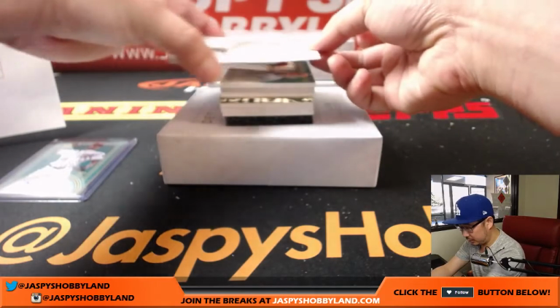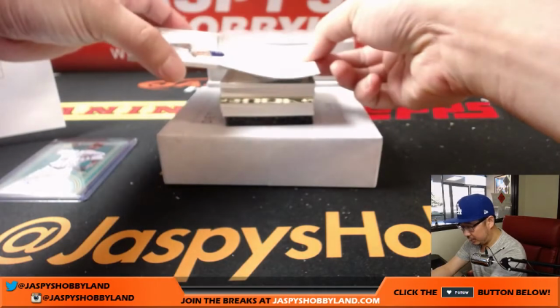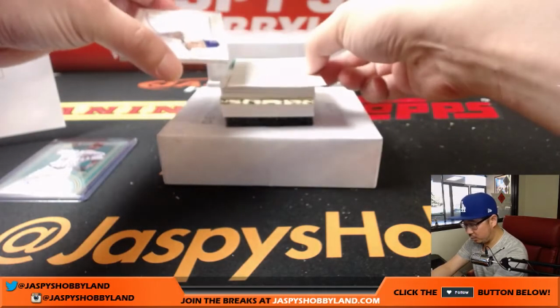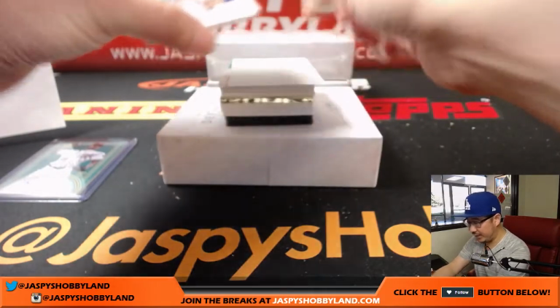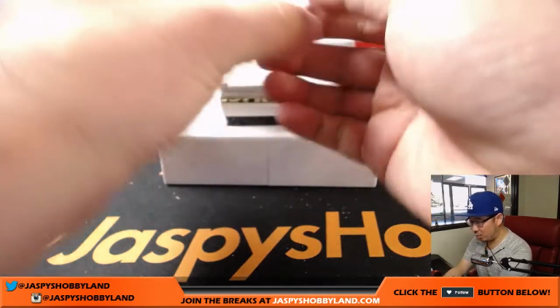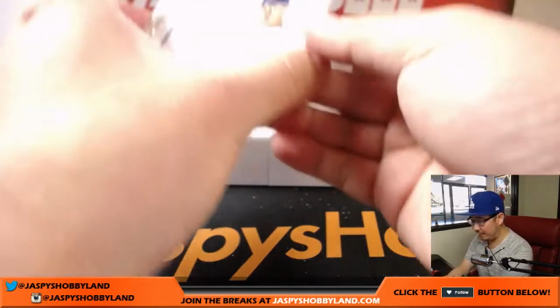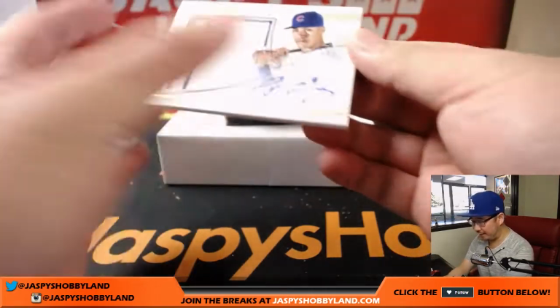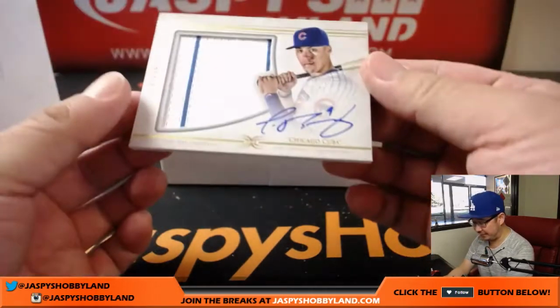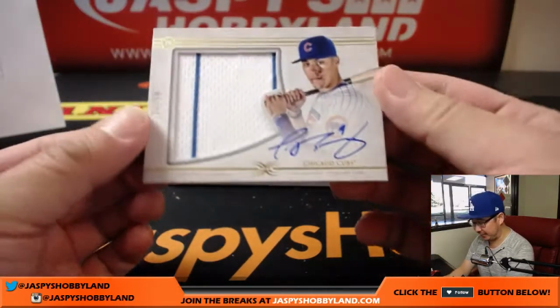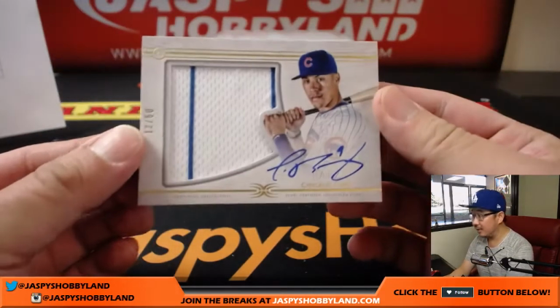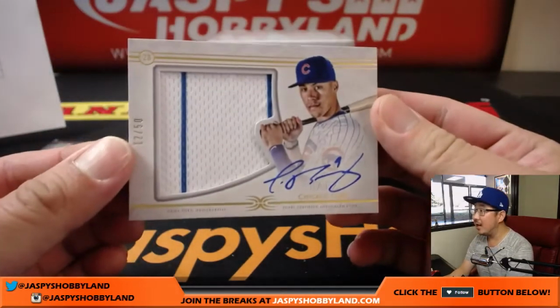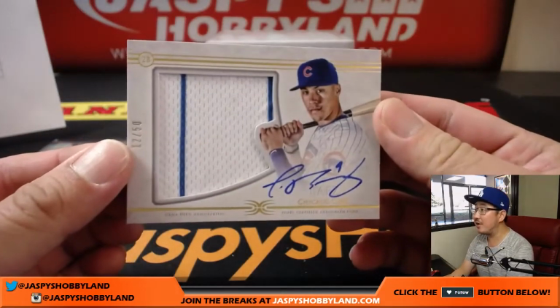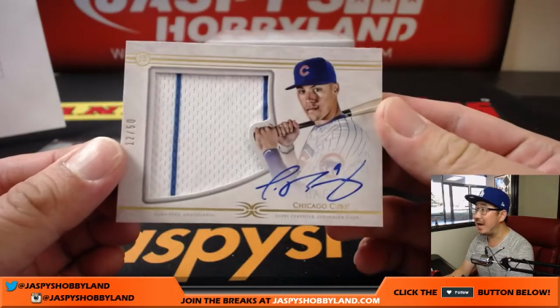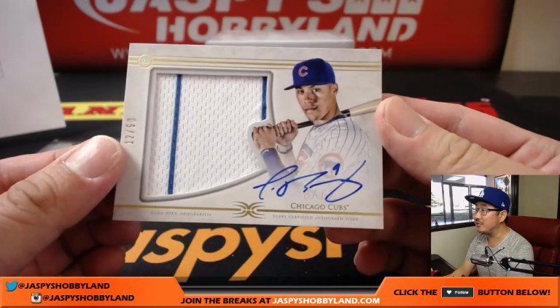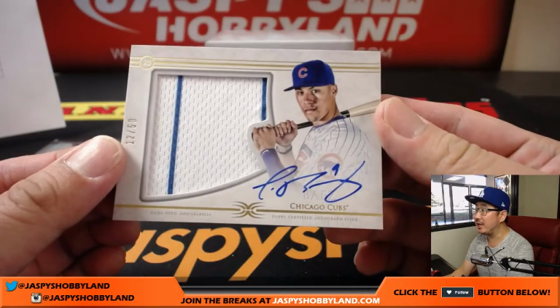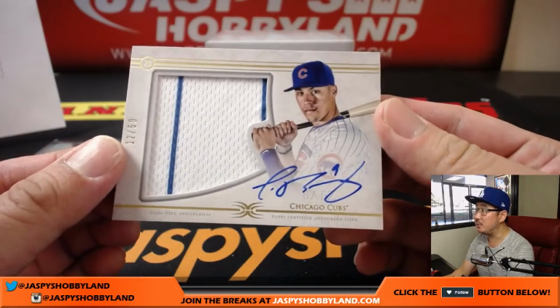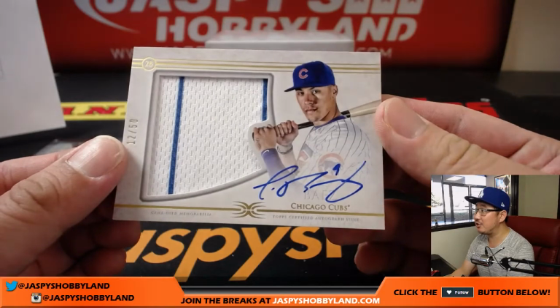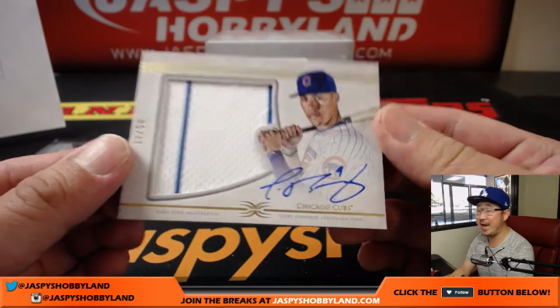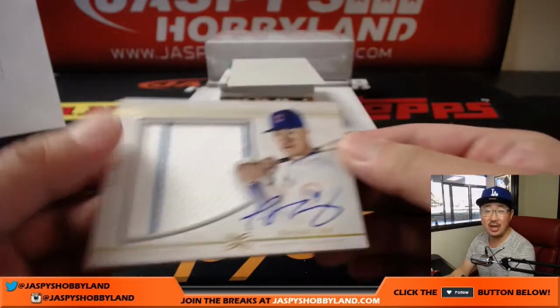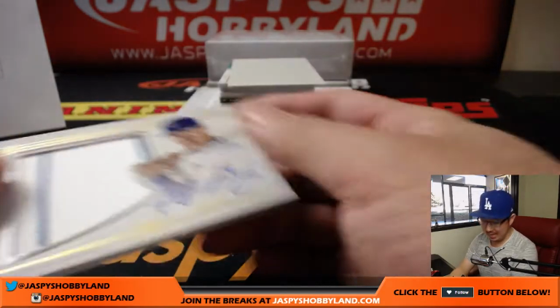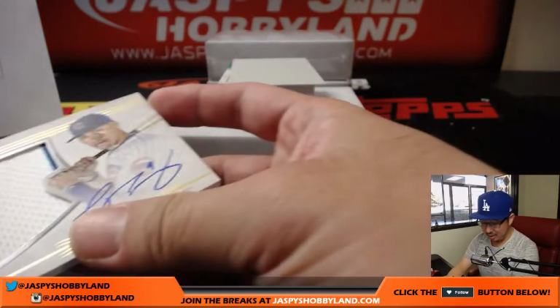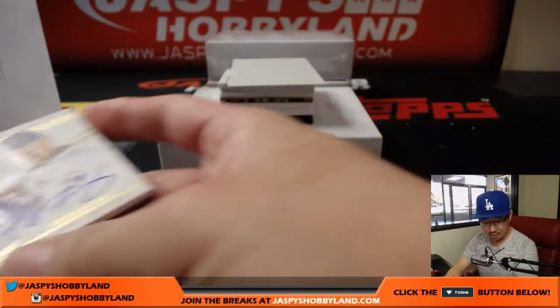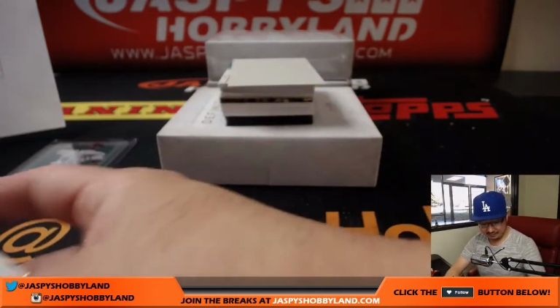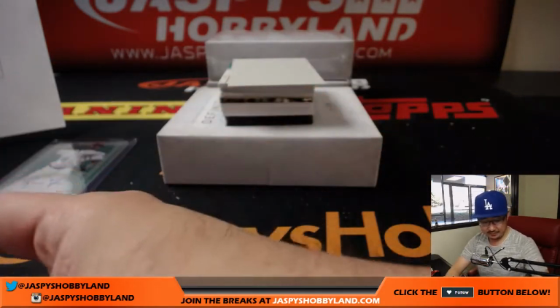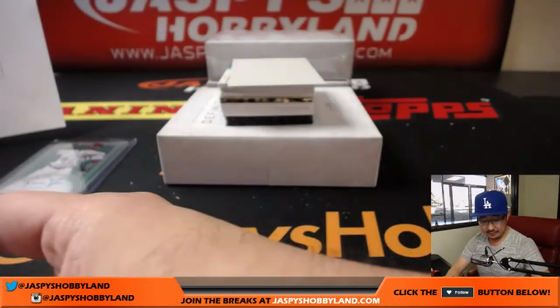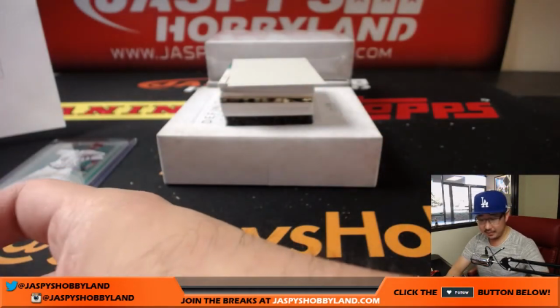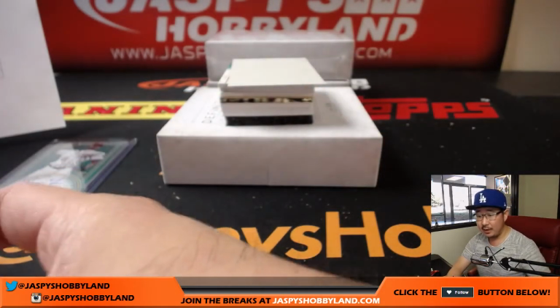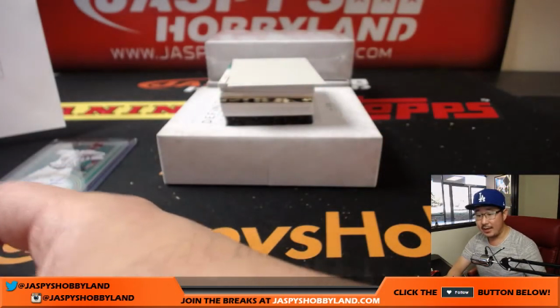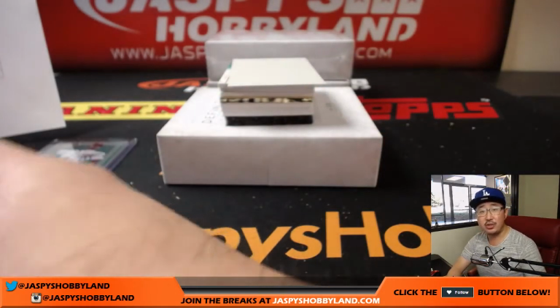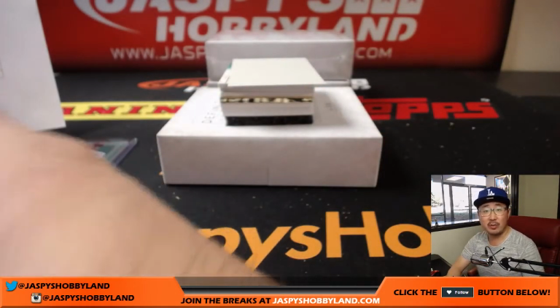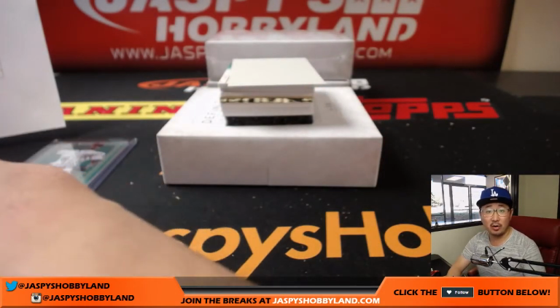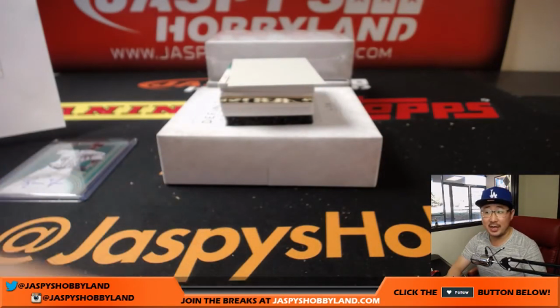Next one is 12 out of 50 — Javier Baez for the Cubs, Pinstripe Patch and Autograph. That goes to Jeremy Murrell and the Cubbies.